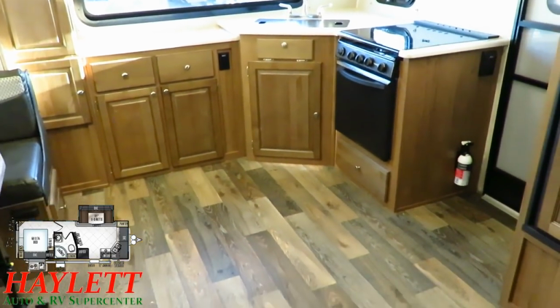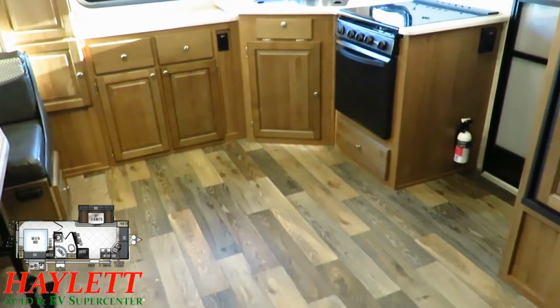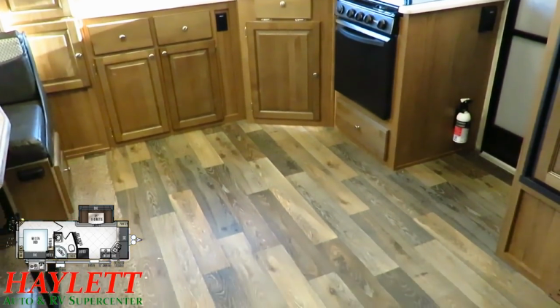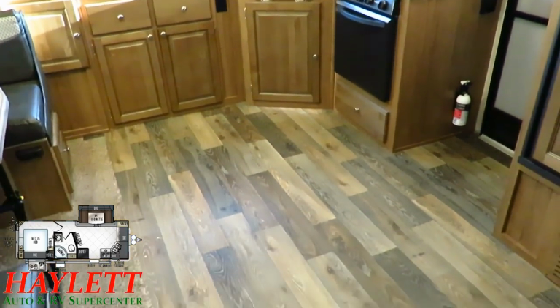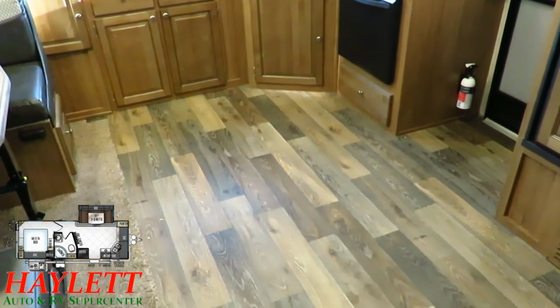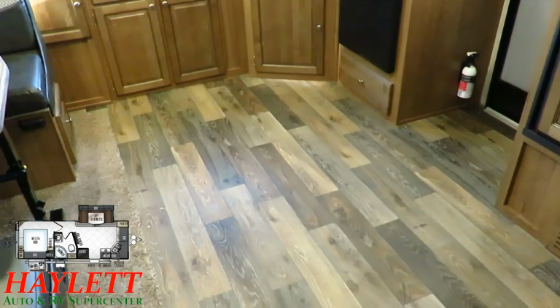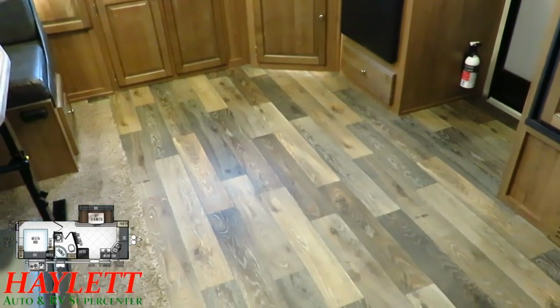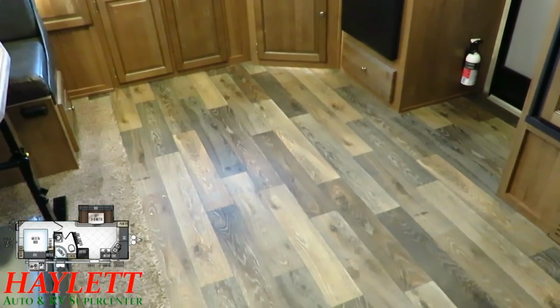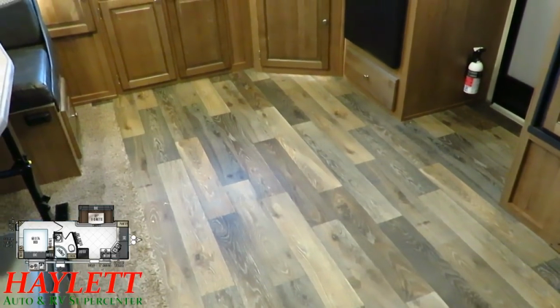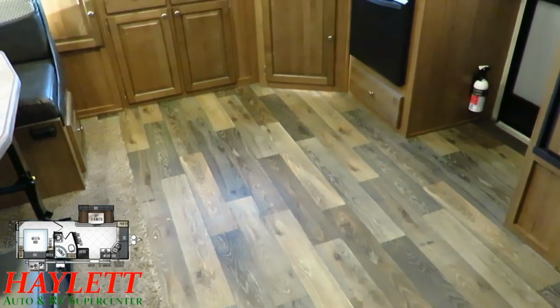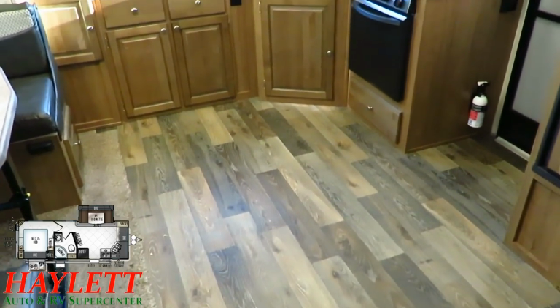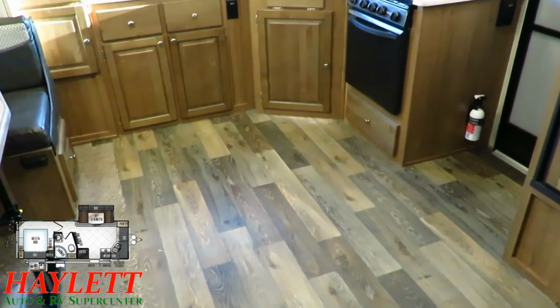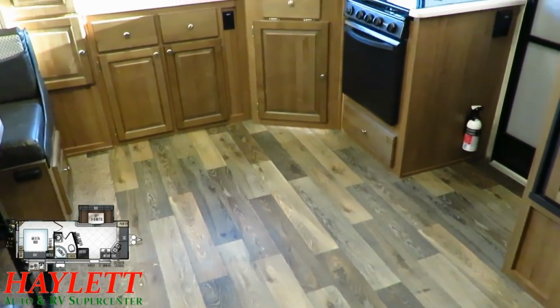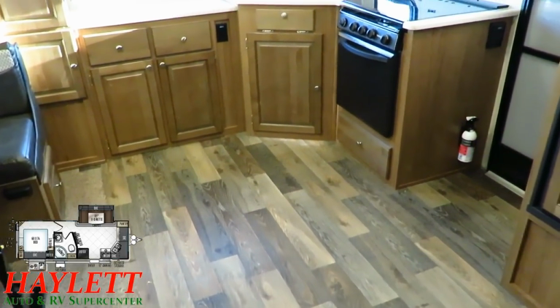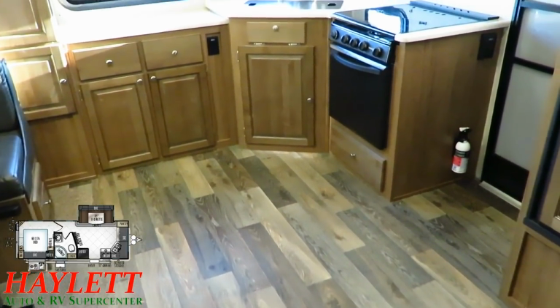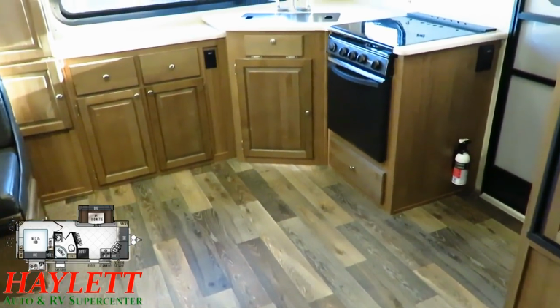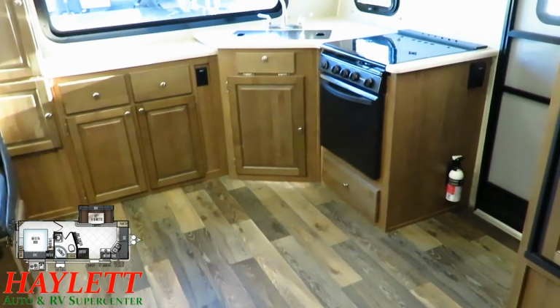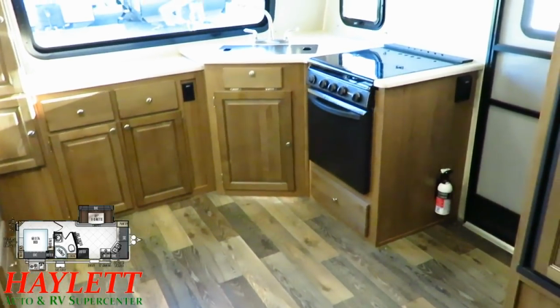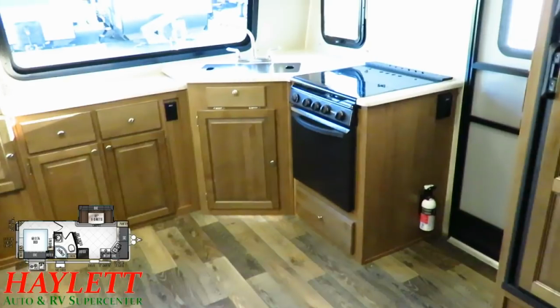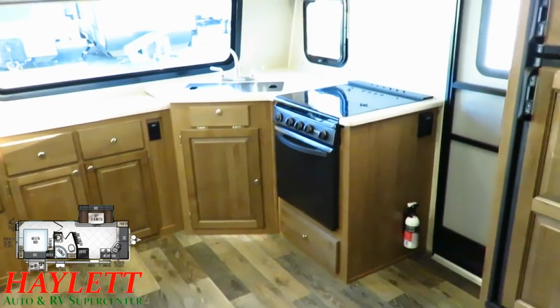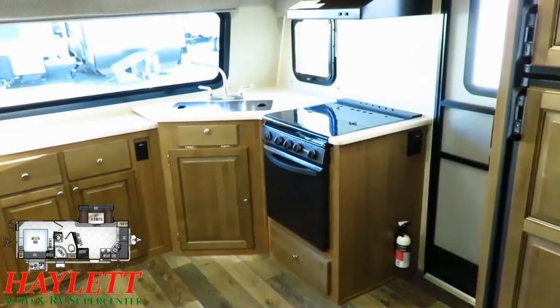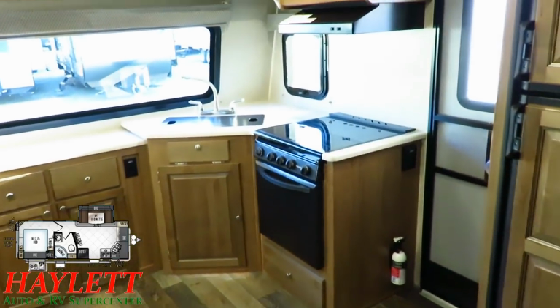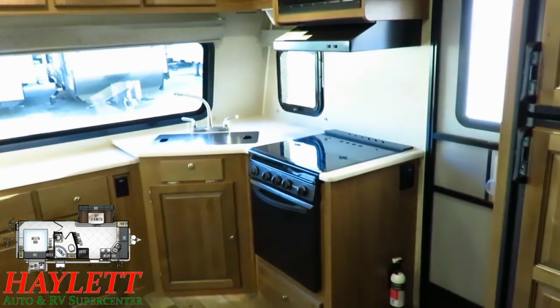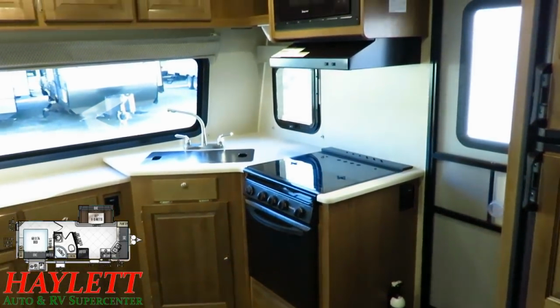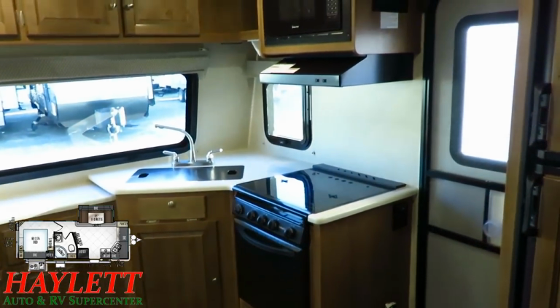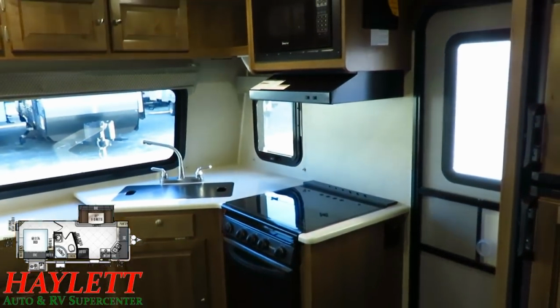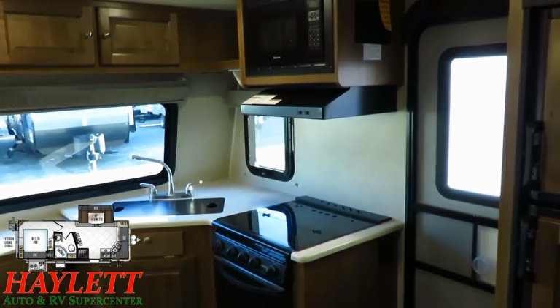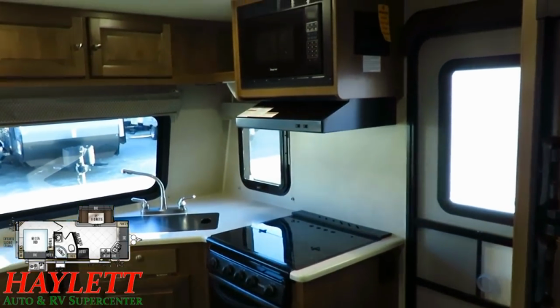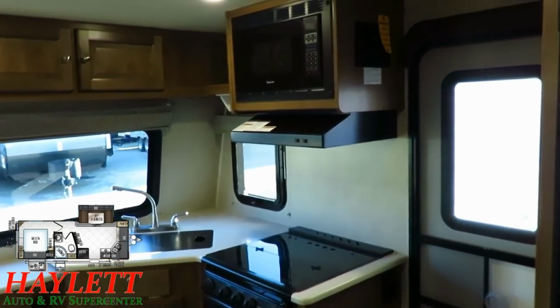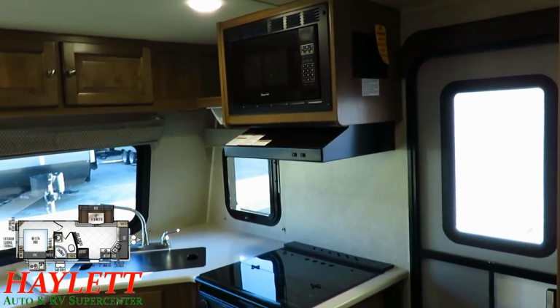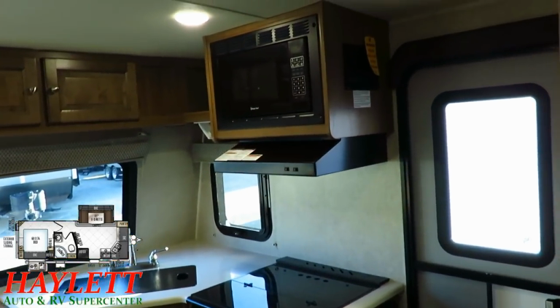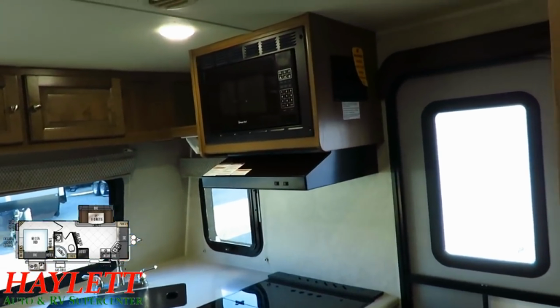It is clean and well maintained. You're going to see that even the original outside grill is still present and accounted for — and they used it, but they cleaned it when they were done with it. That's something that a lot of people actually don't do.